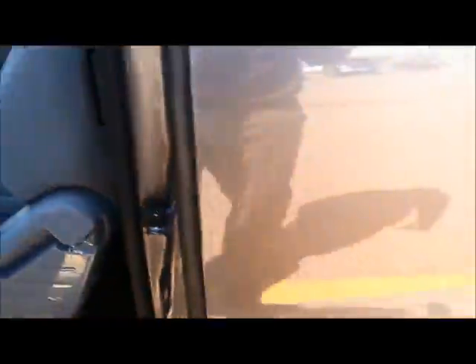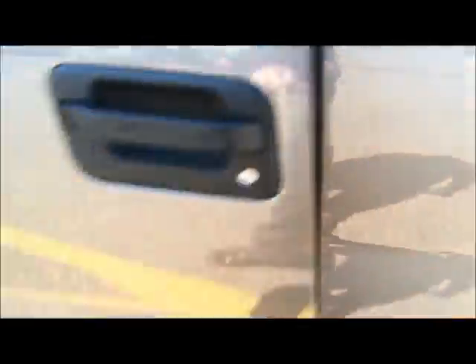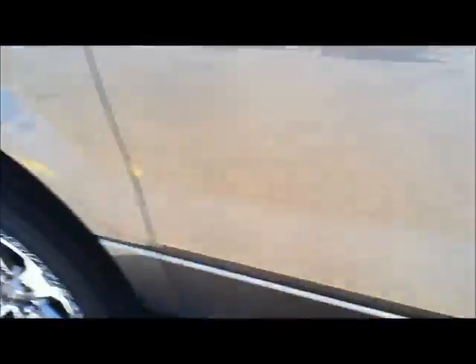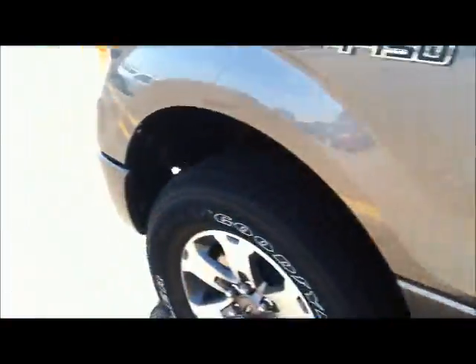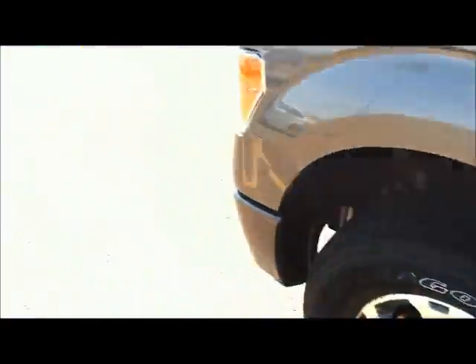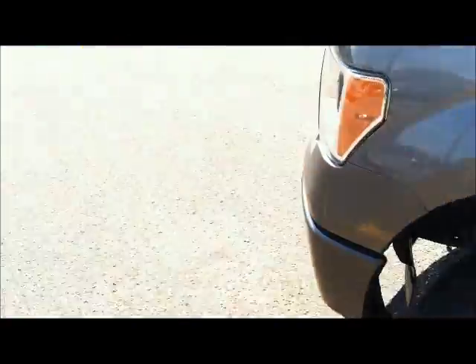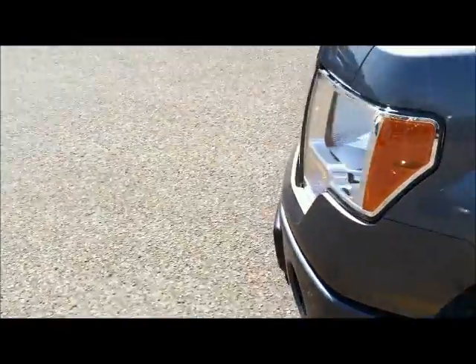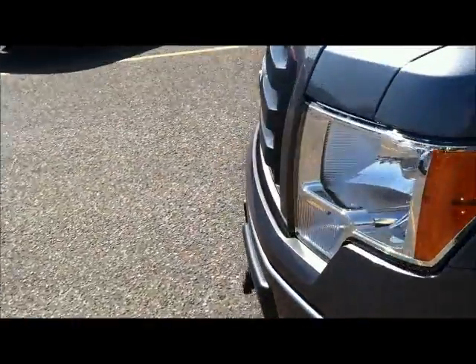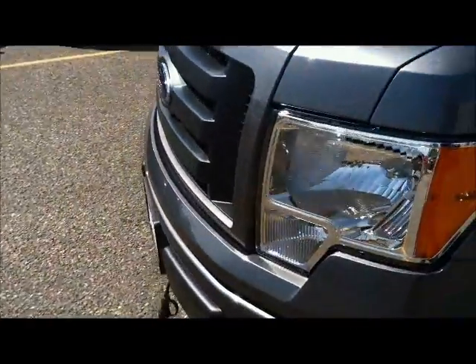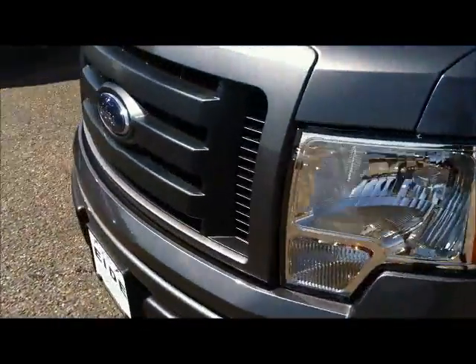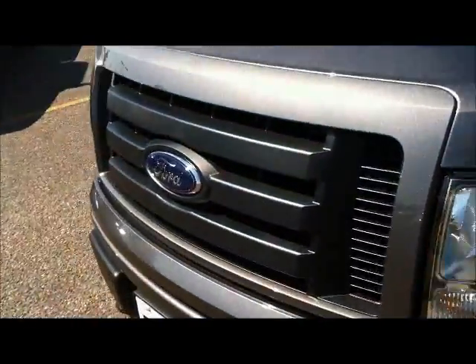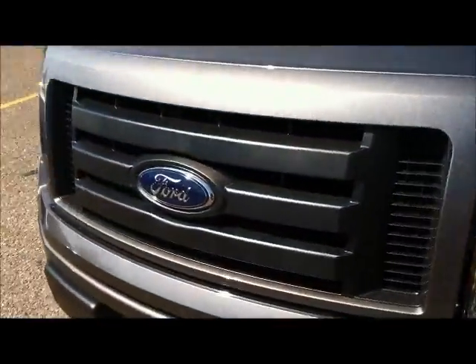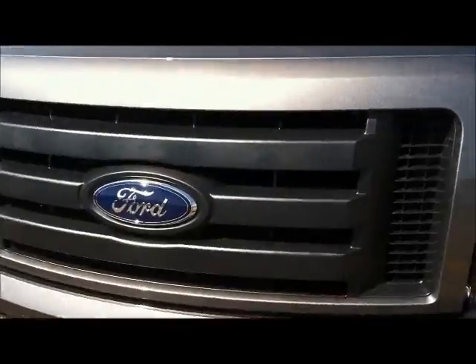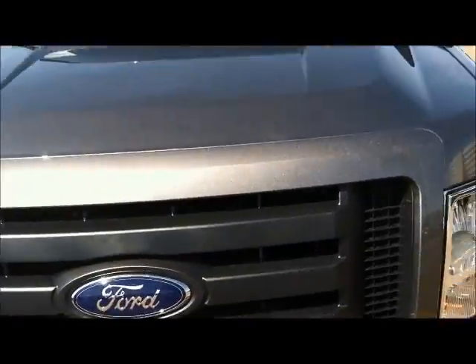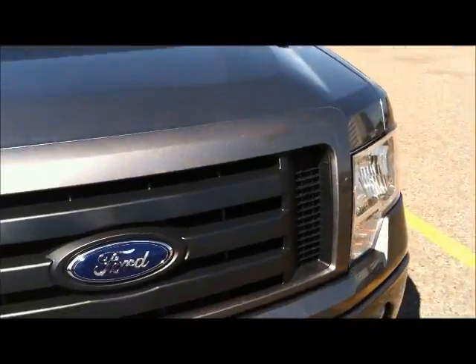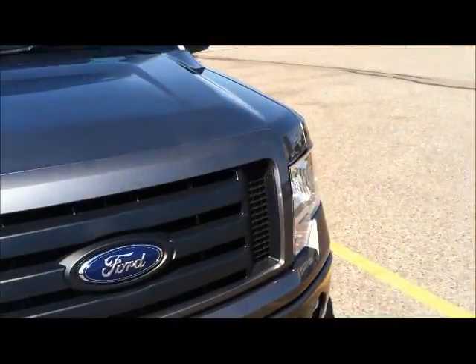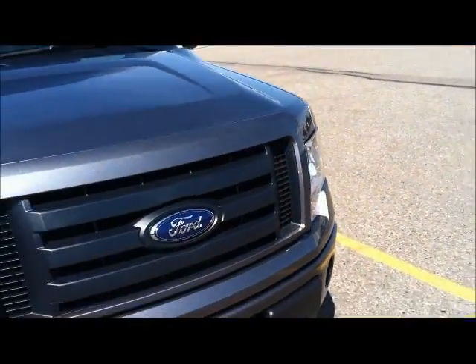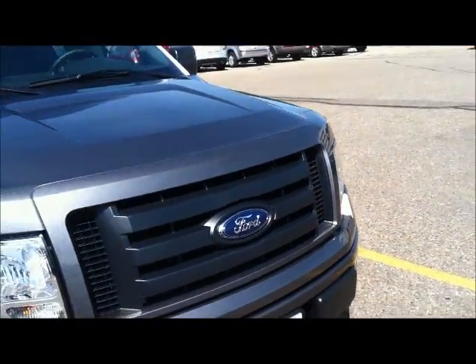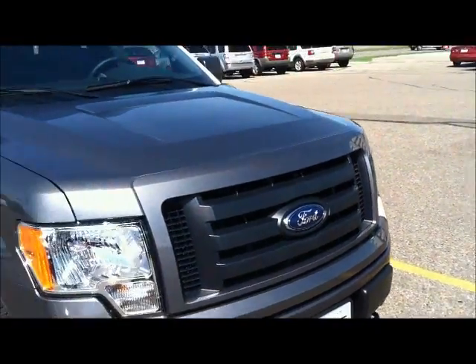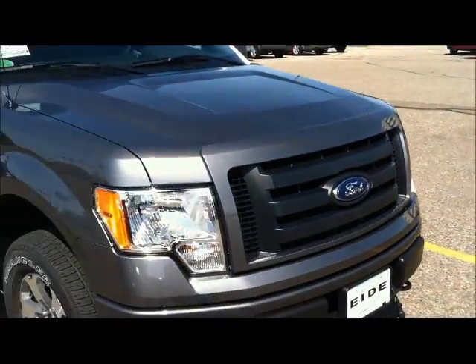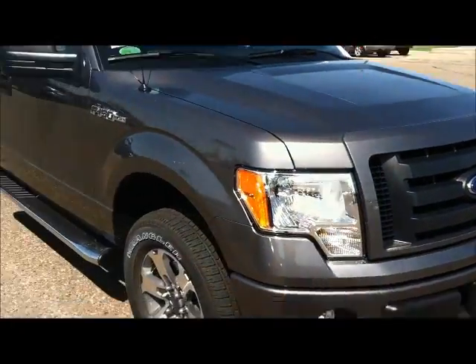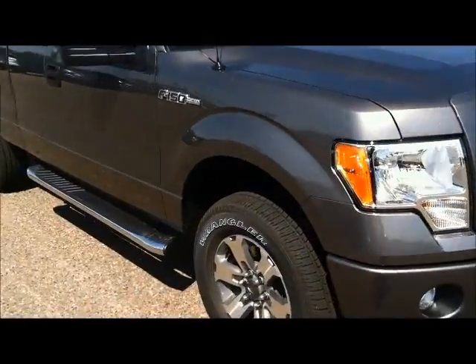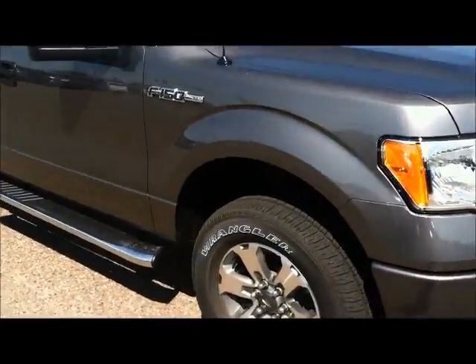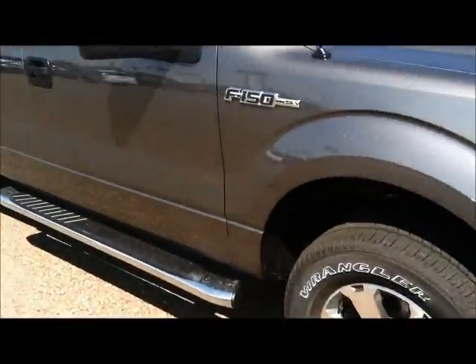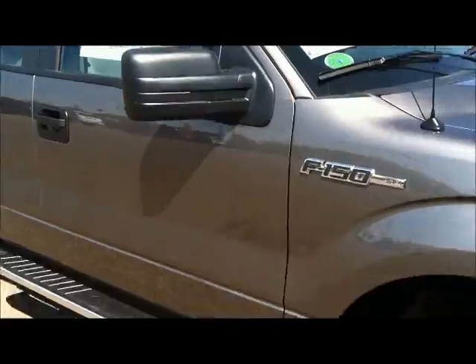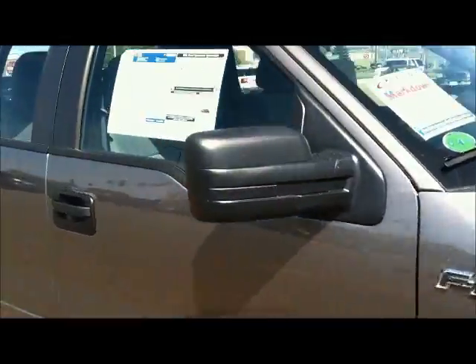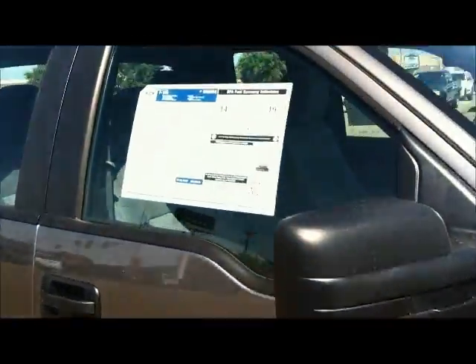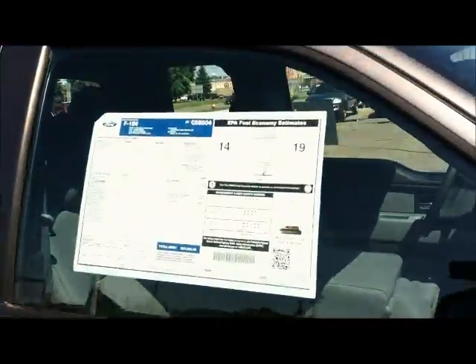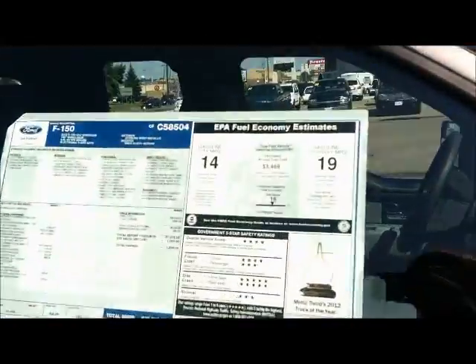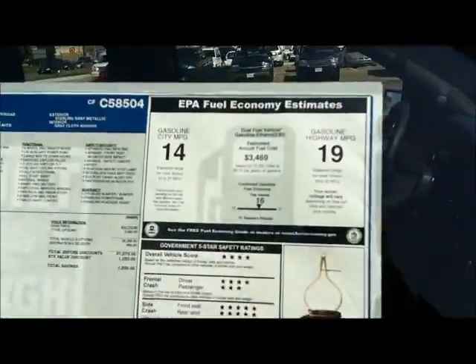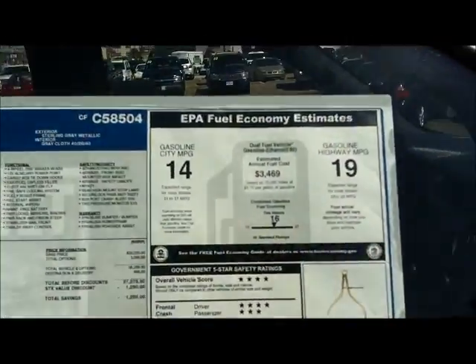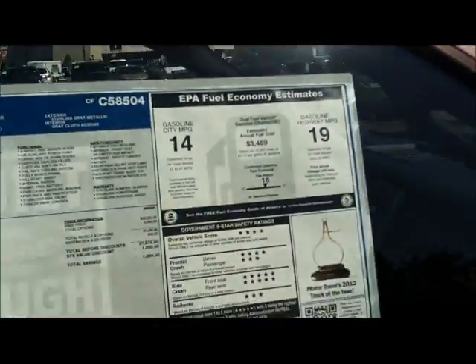Powering this F-150 STX is the 5.0 V8 engine, which gives you 360 horsepower and up to 380 foot-pounds of torque. The gas mileage is rated at 14 miles per gallon in the city and 19 on the highway.